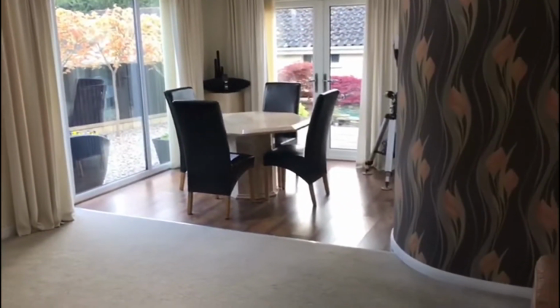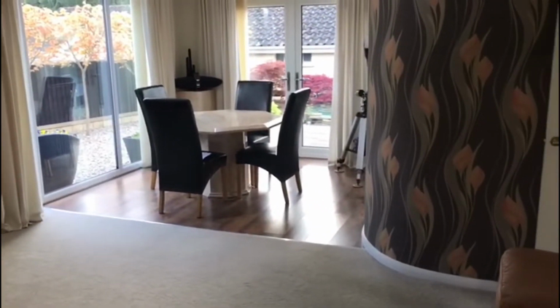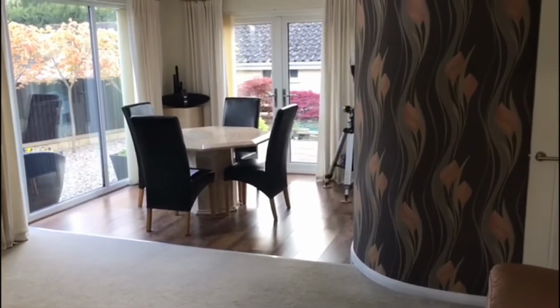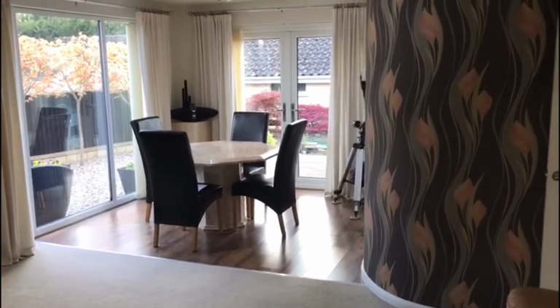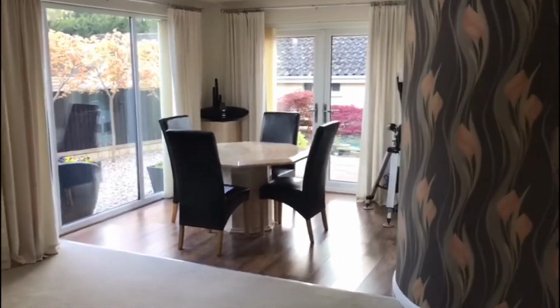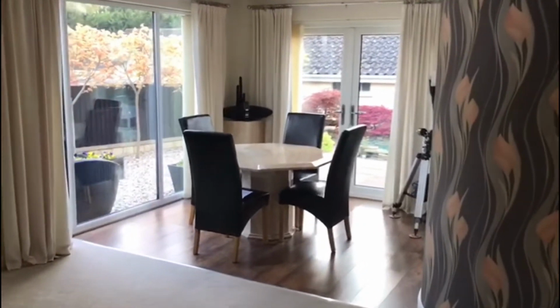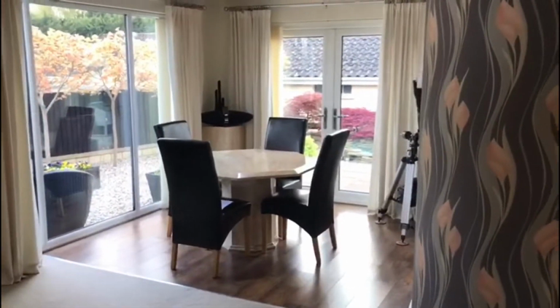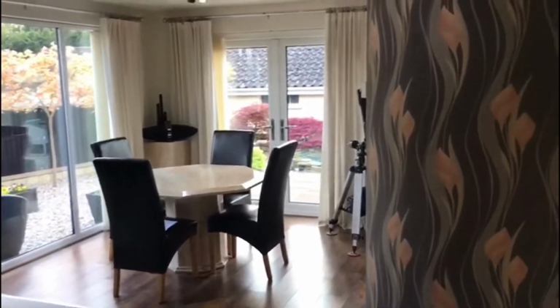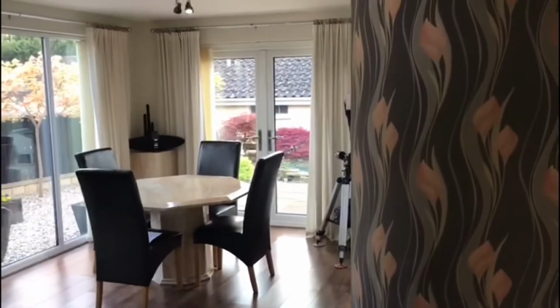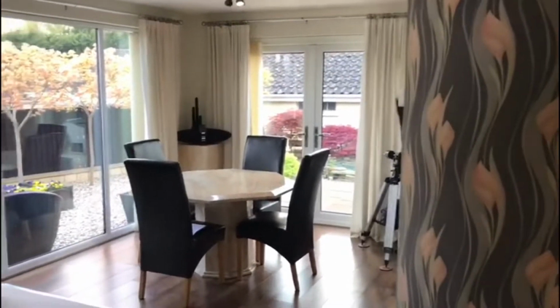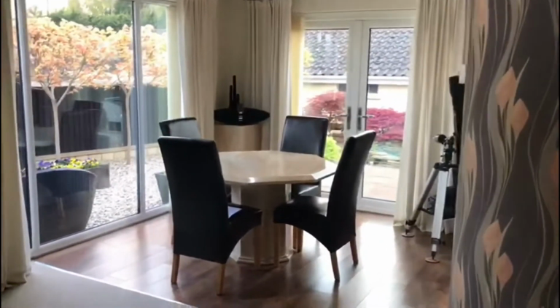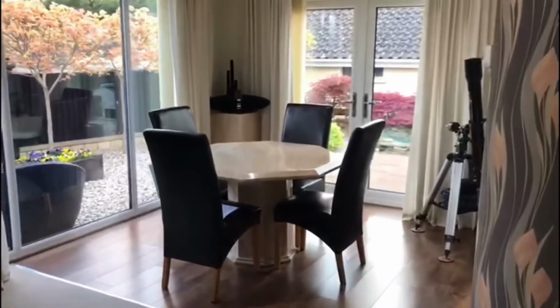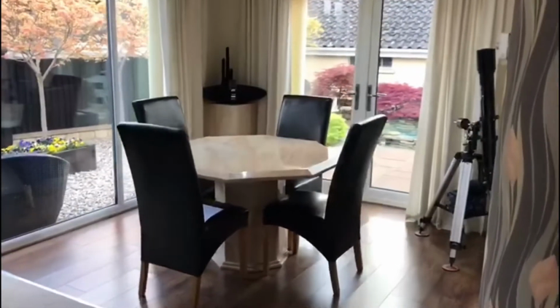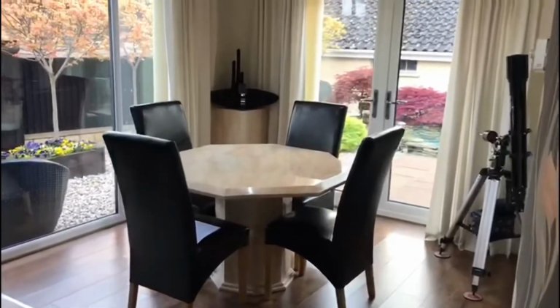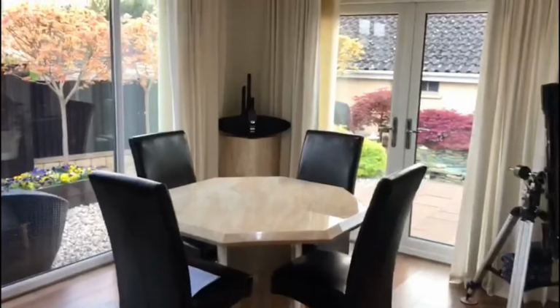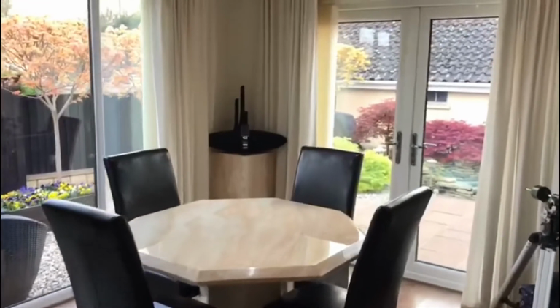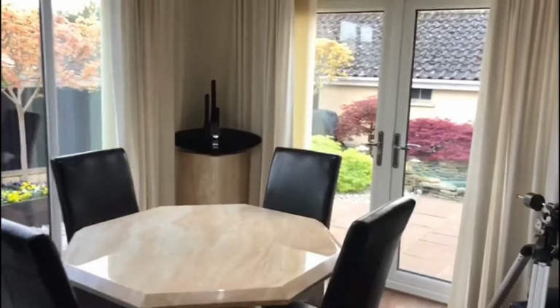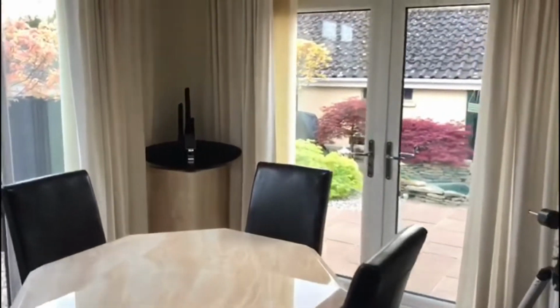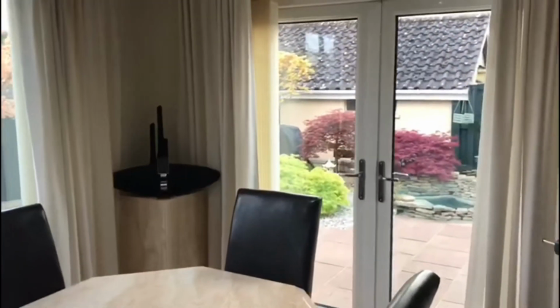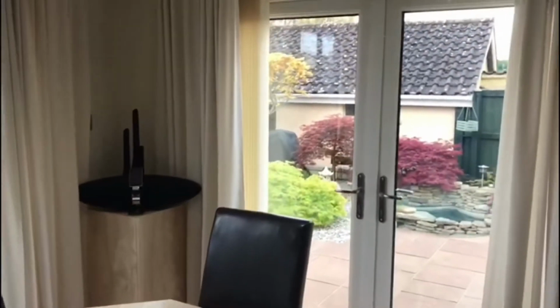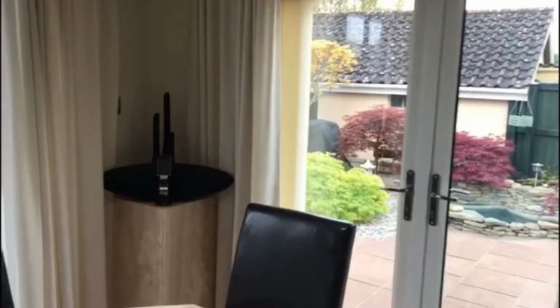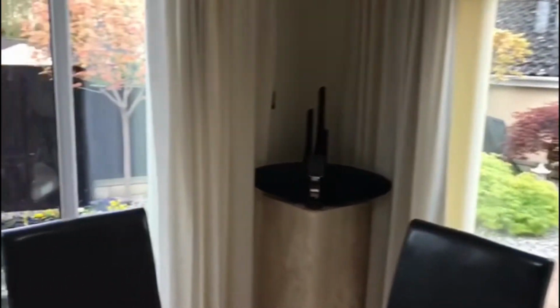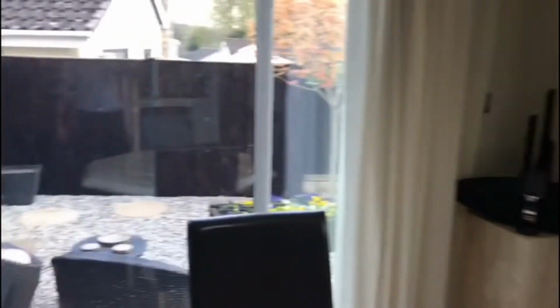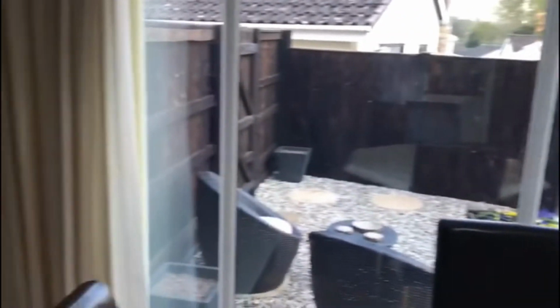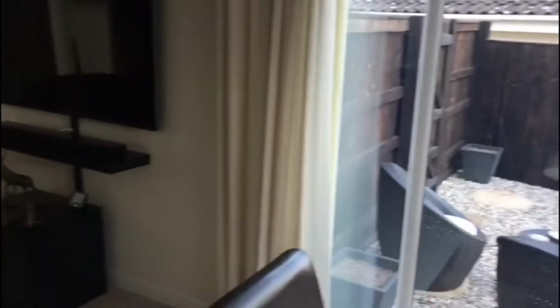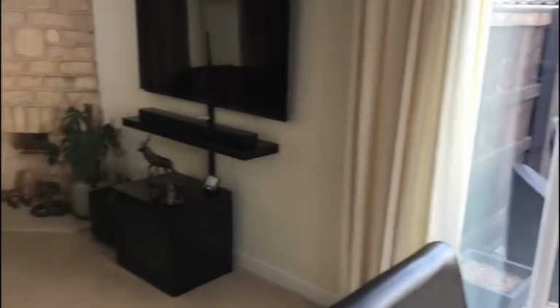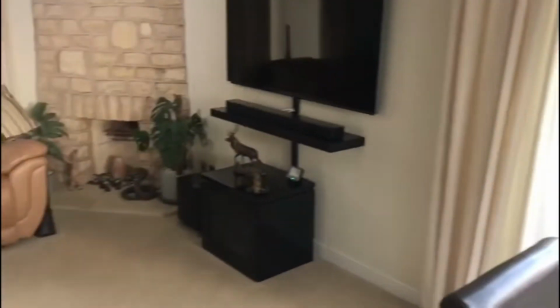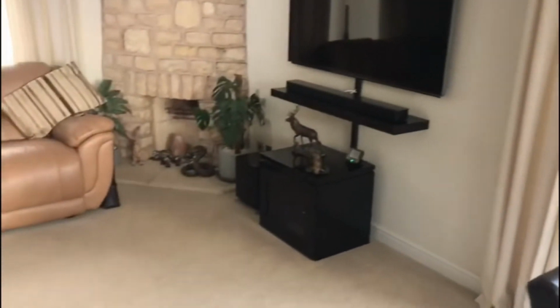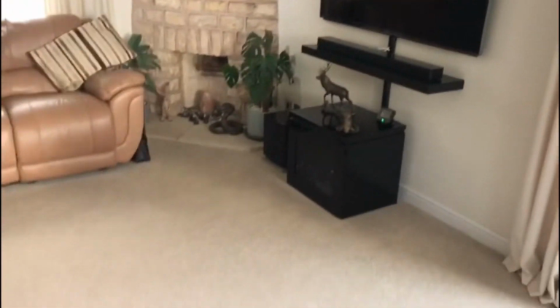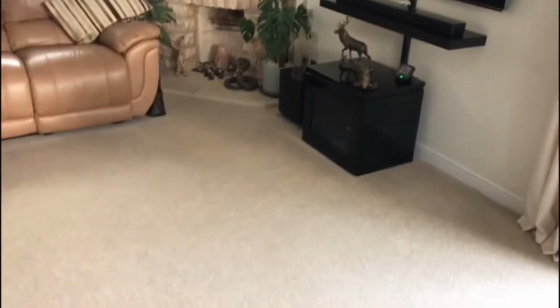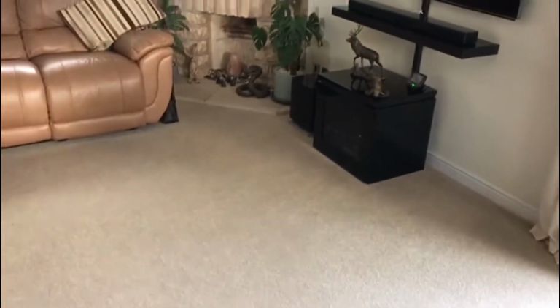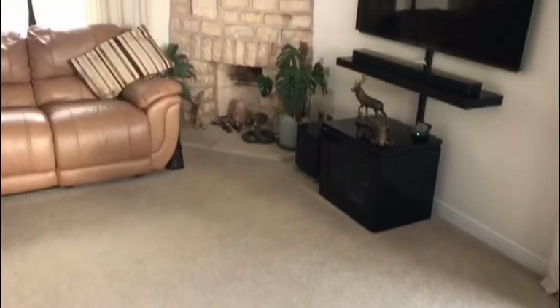A nice light and bright sitting room leading through to the dining area, with French doors. The sitting room also has a fireplace.